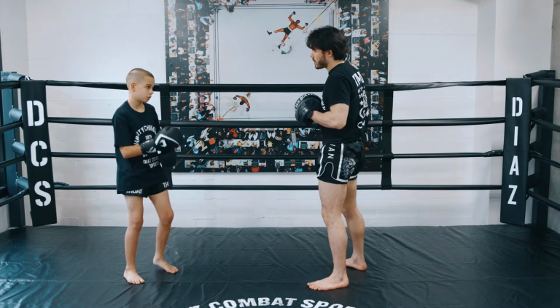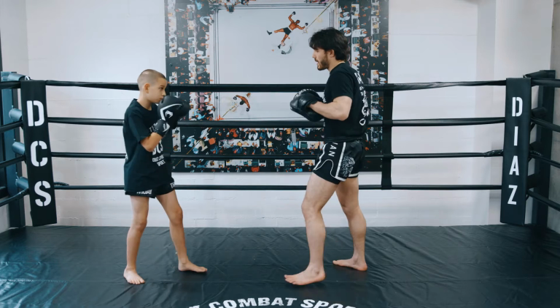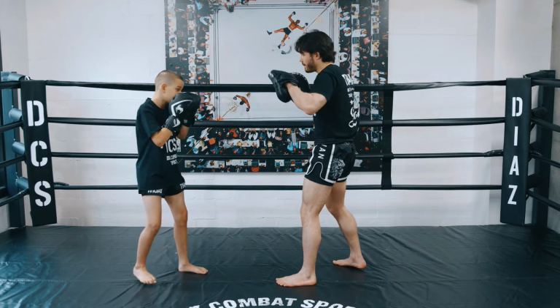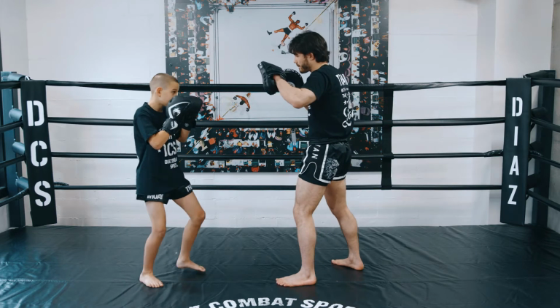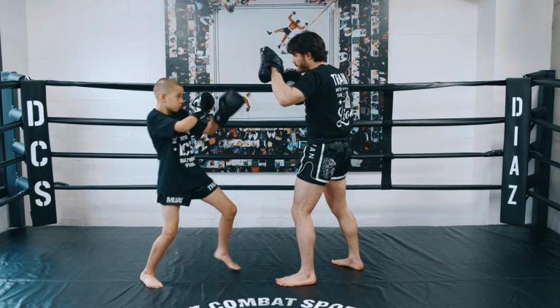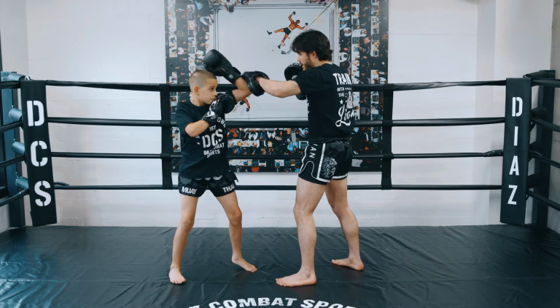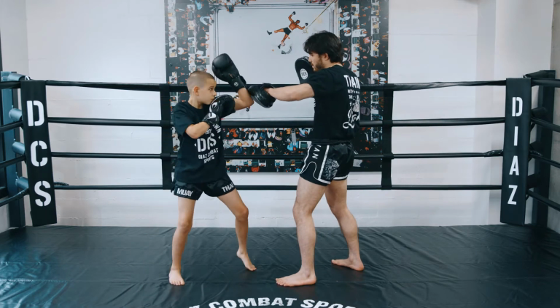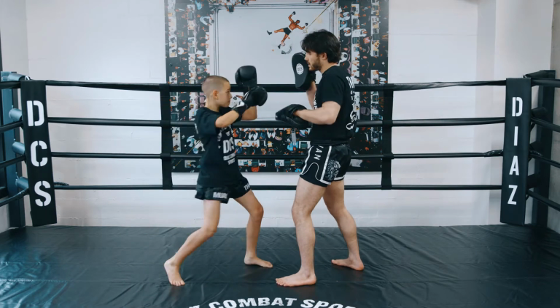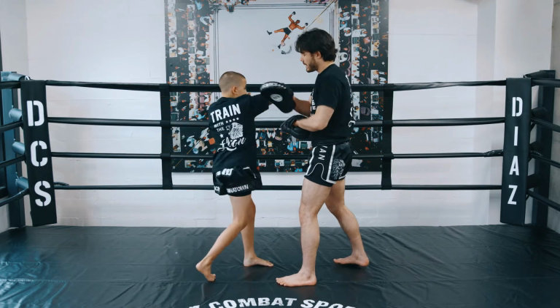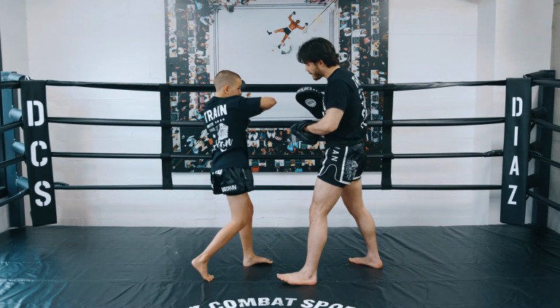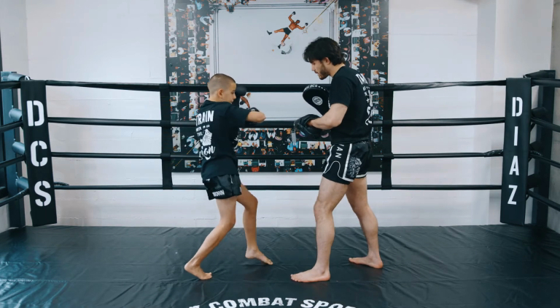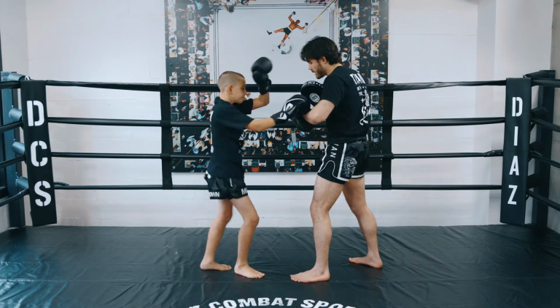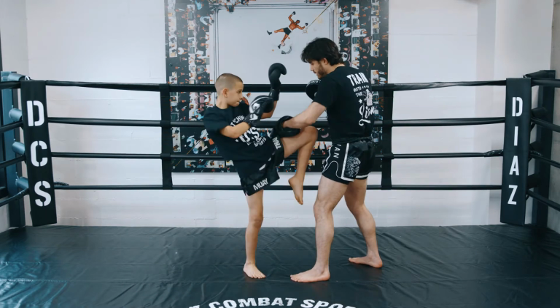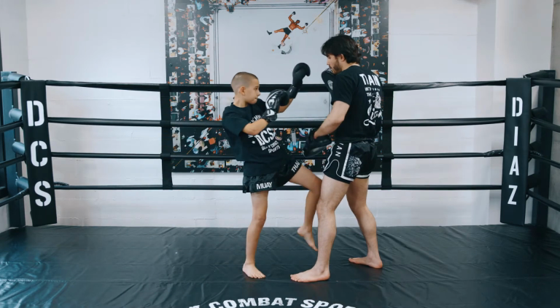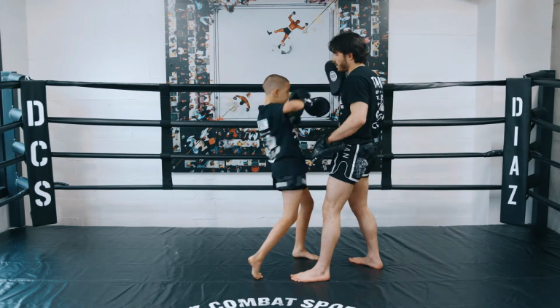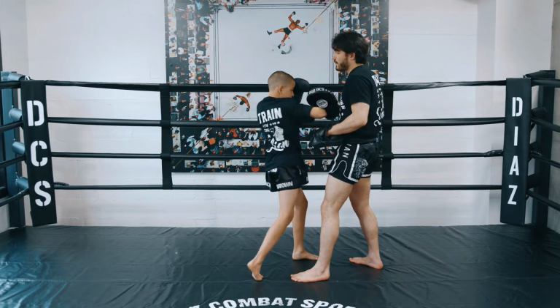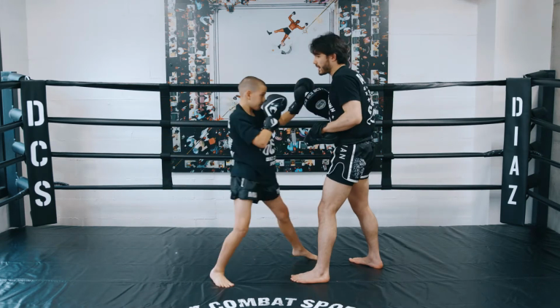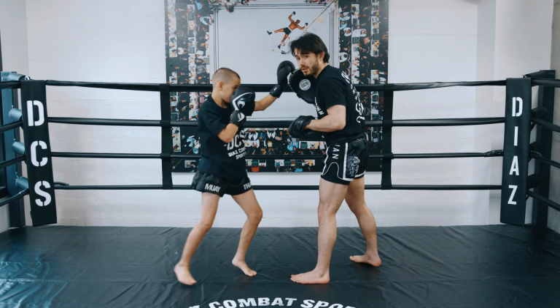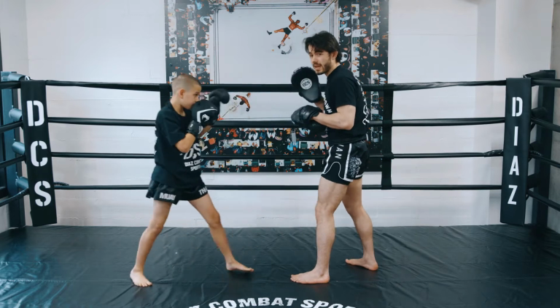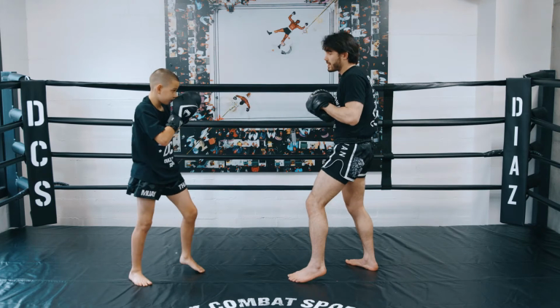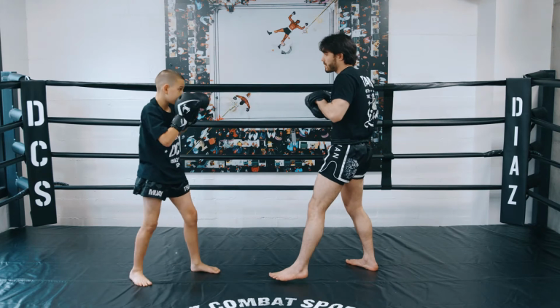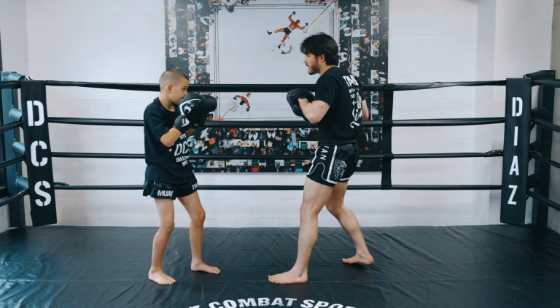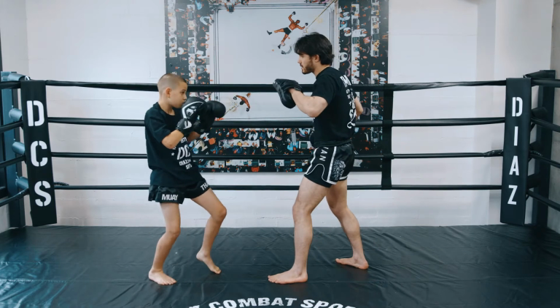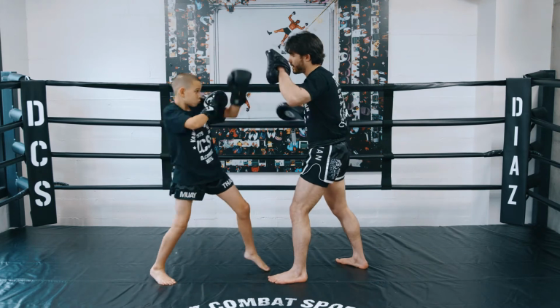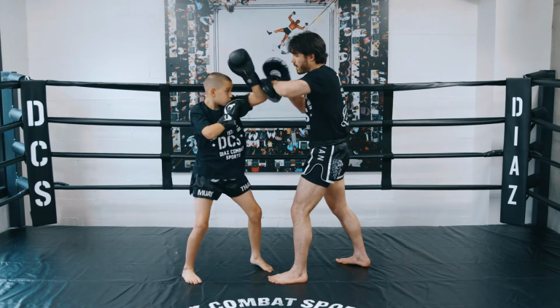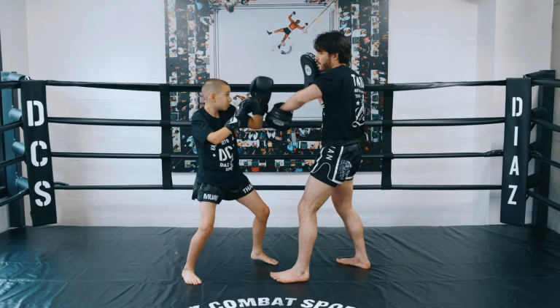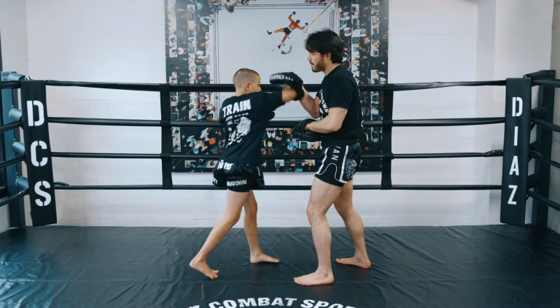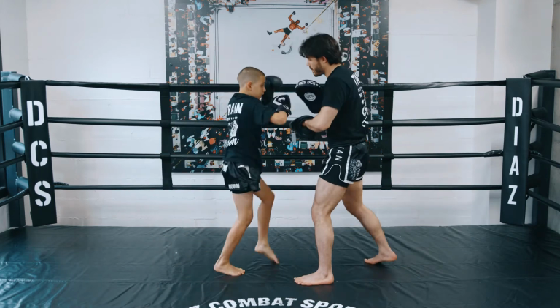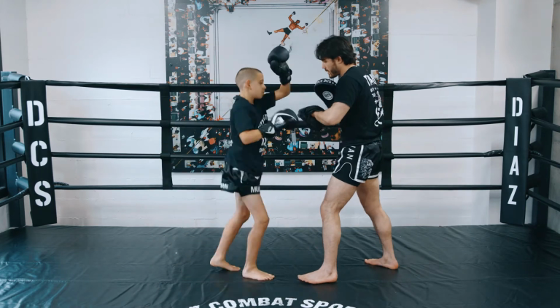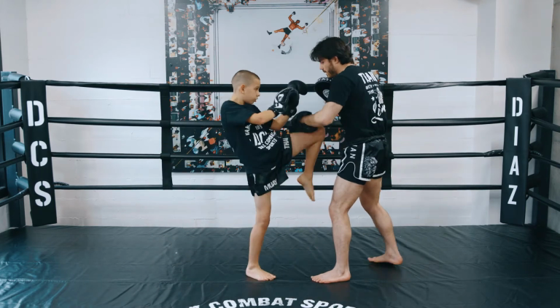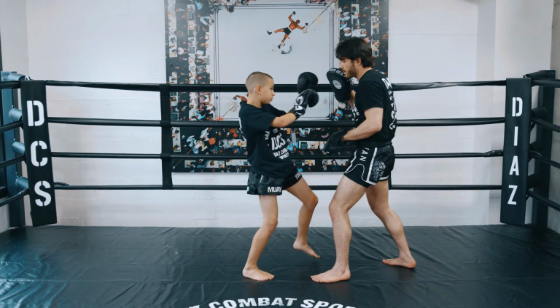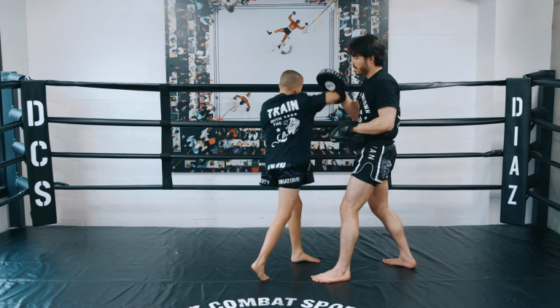So: up elbow, down elbow, left knee to the body, then right elbow. Again, you can time it inside the right hand. So I'm here — boom, boom, boom, boom.